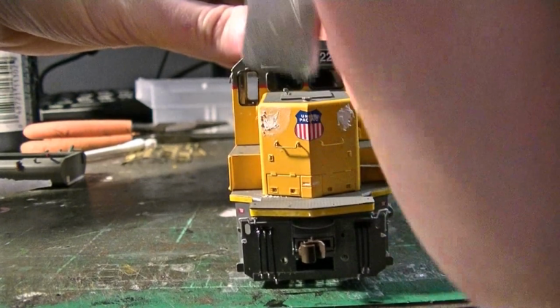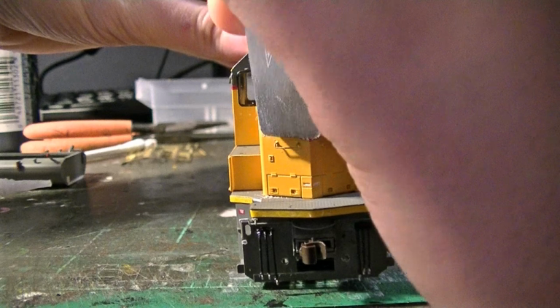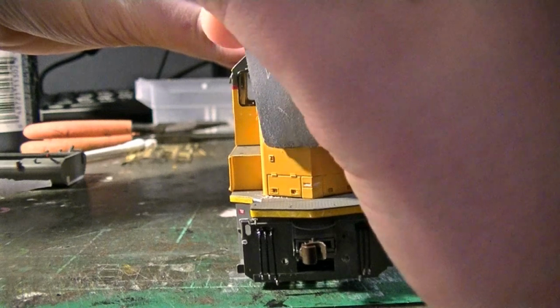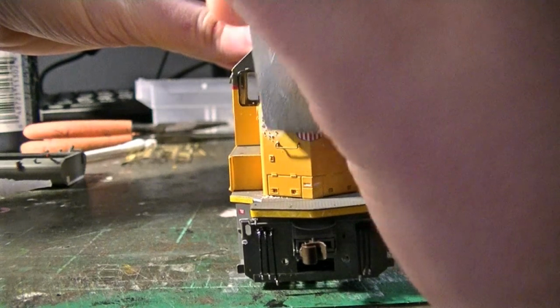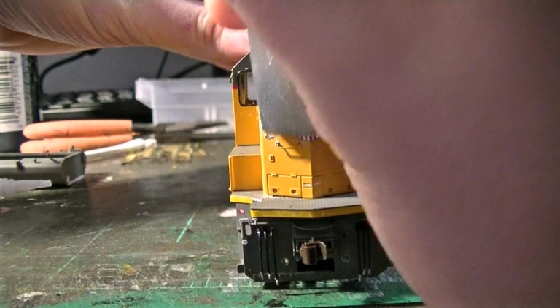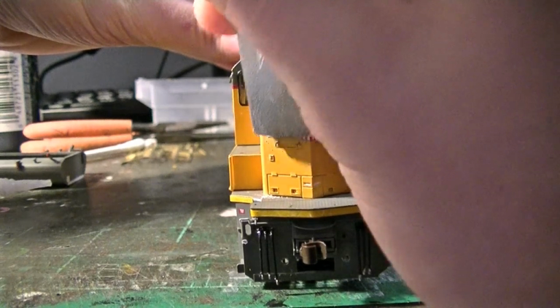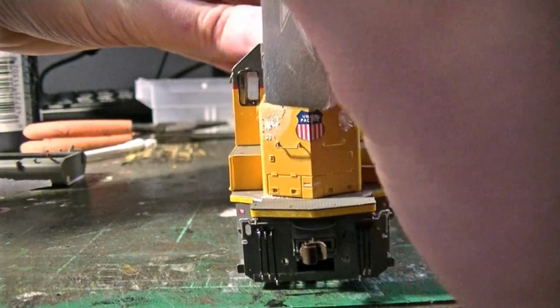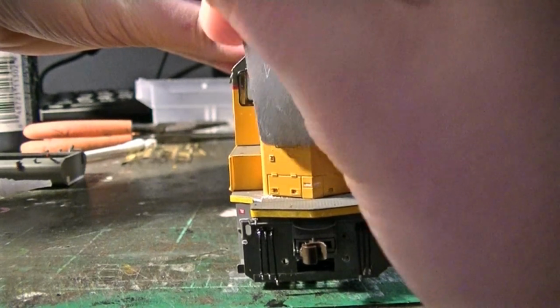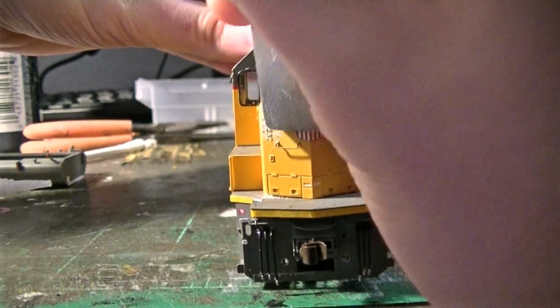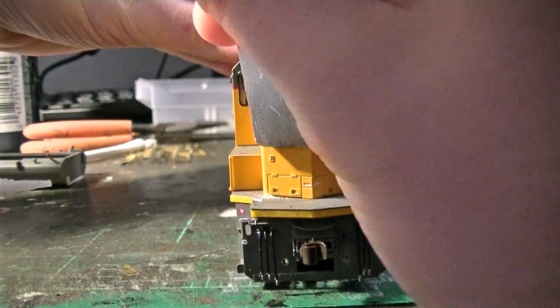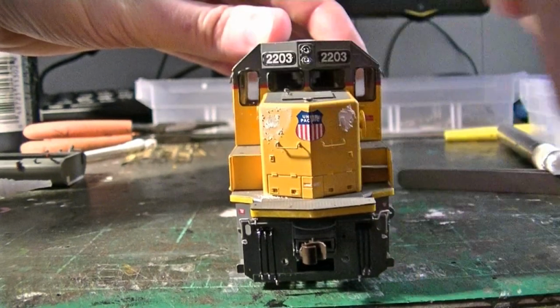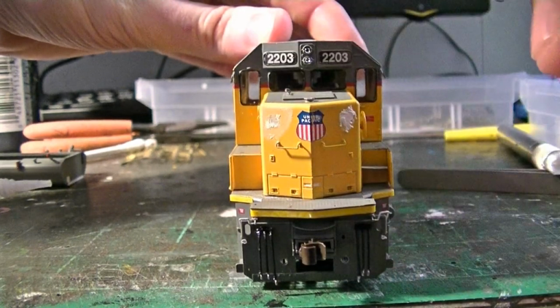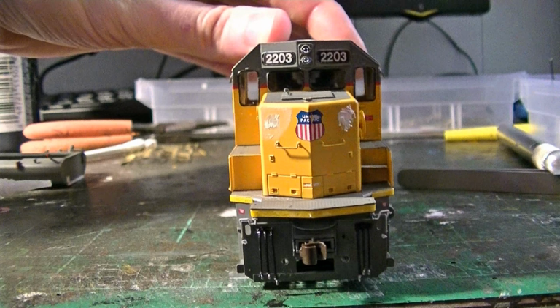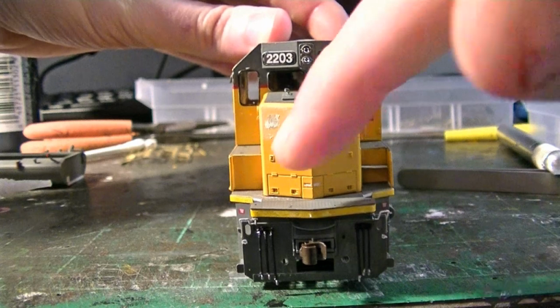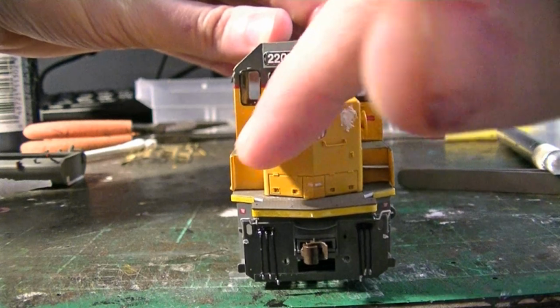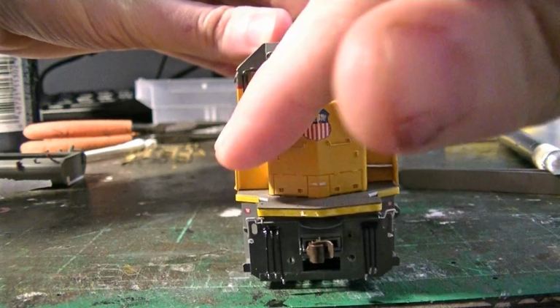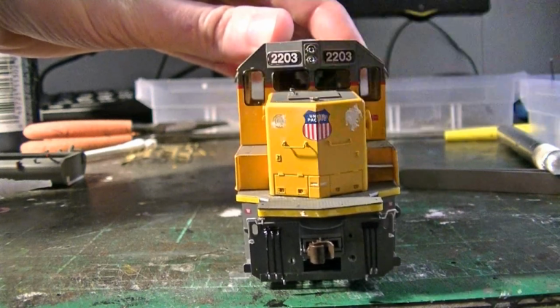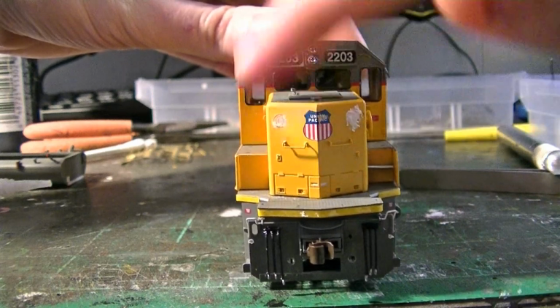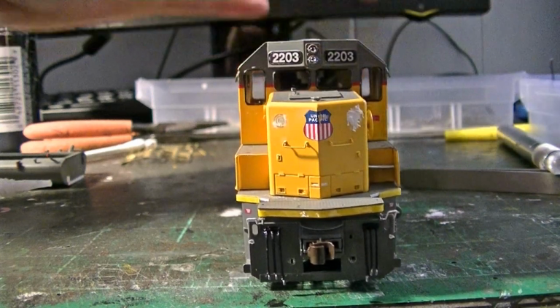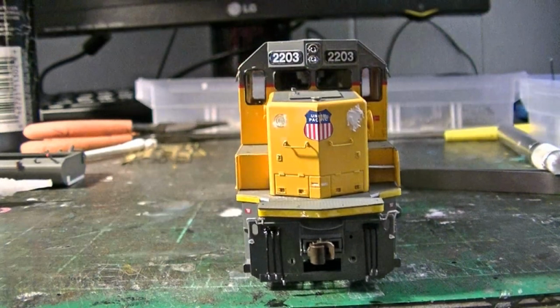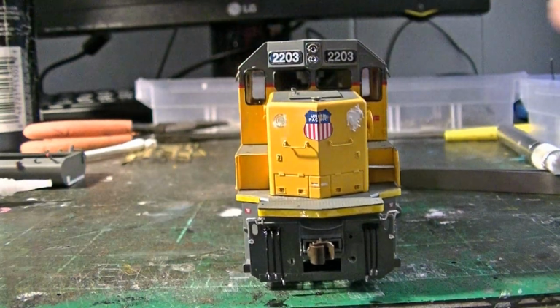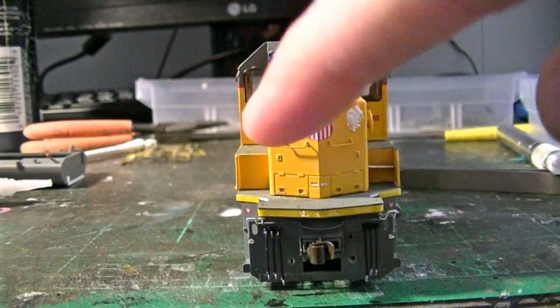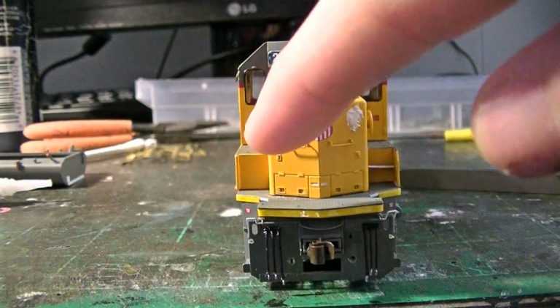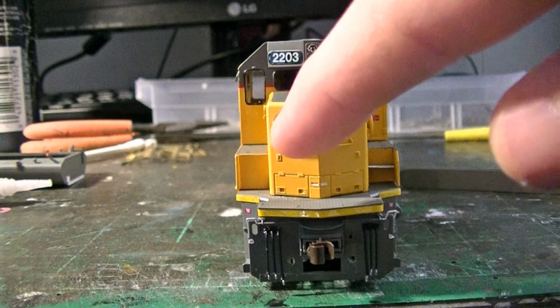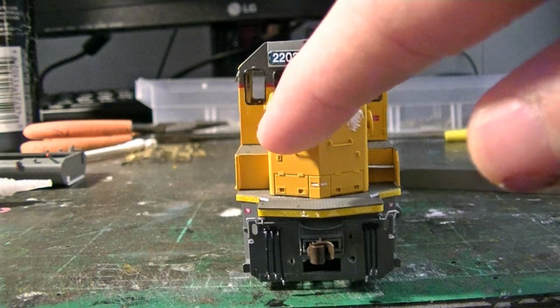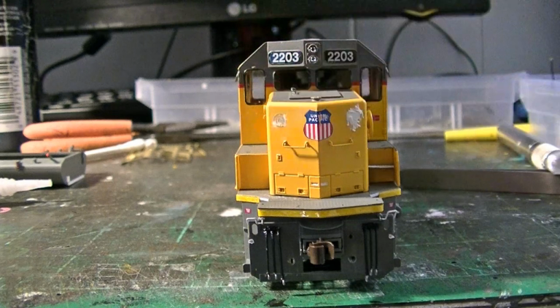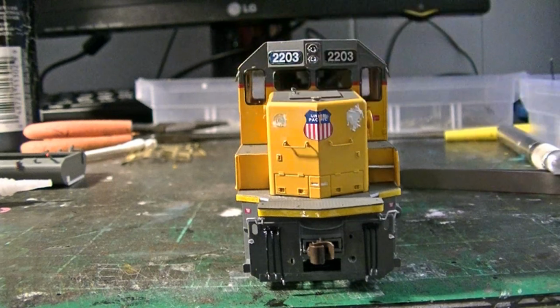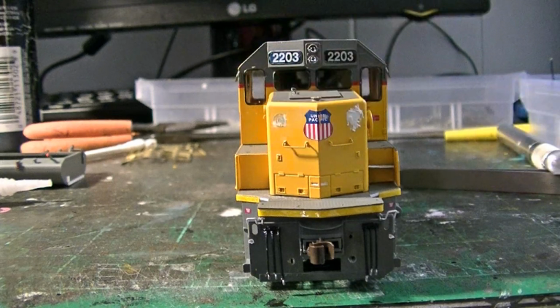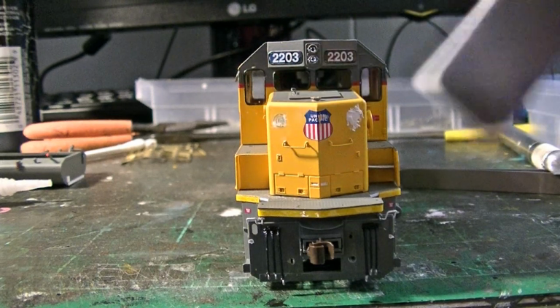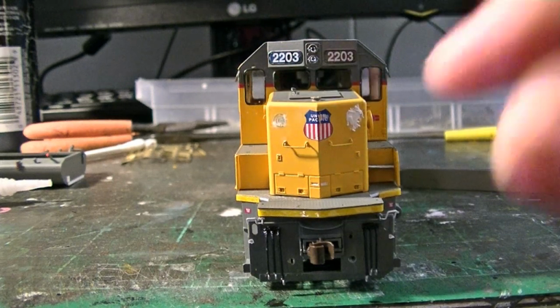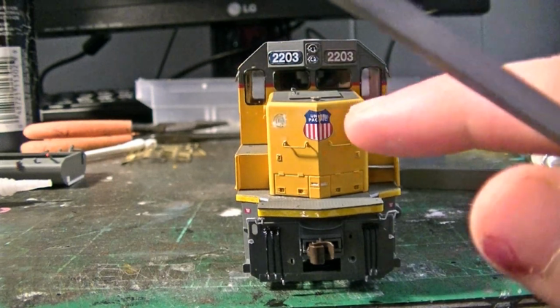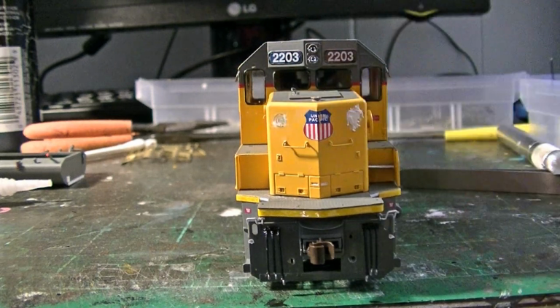I'll just go over it. You can see it takes the majority of that putty off, but what happens is it fills in all those cracks — it's really nice. I'll go ahead and repeat this with this side here.